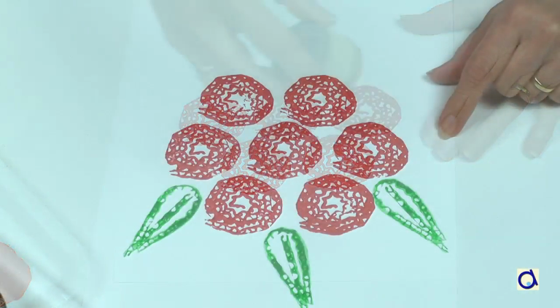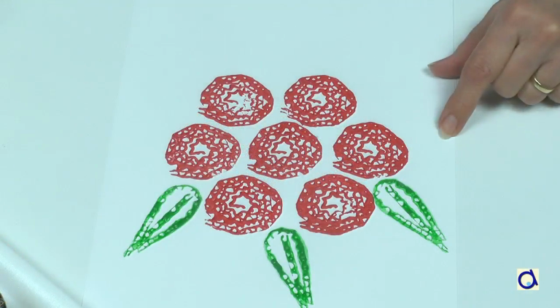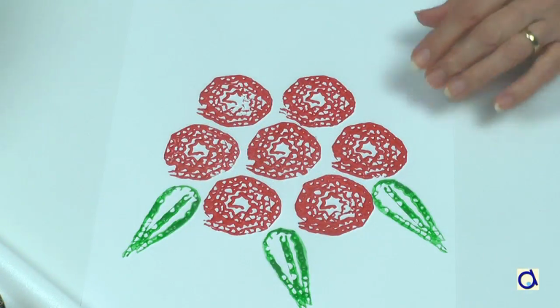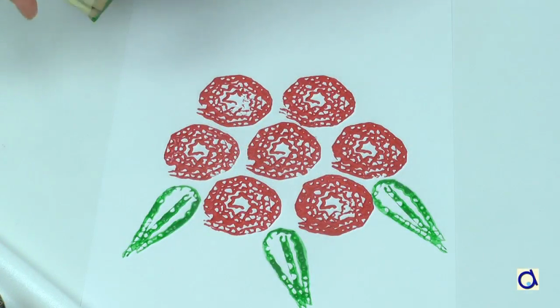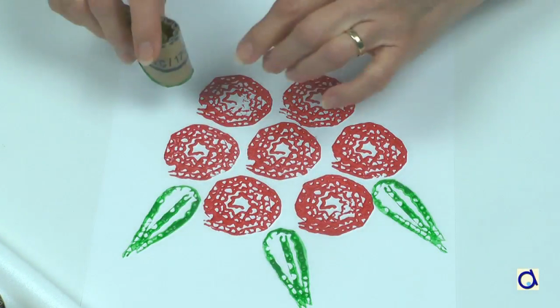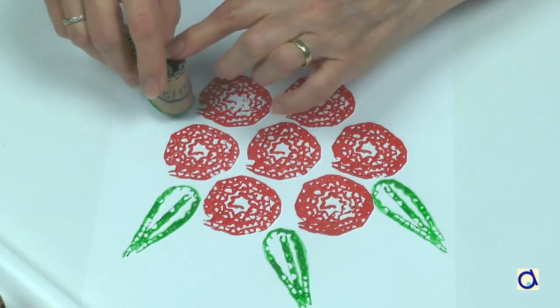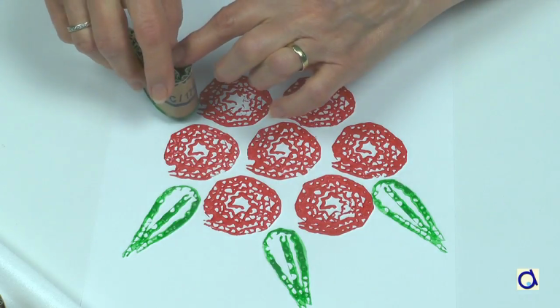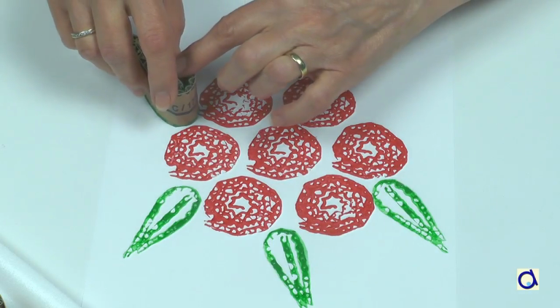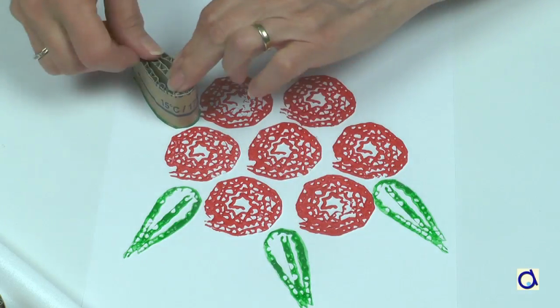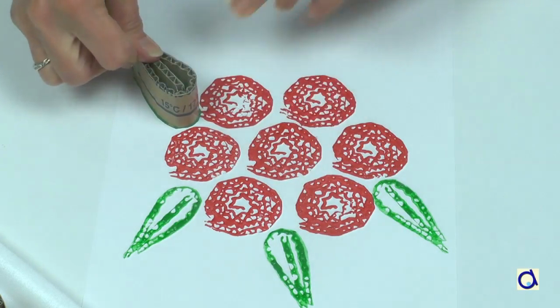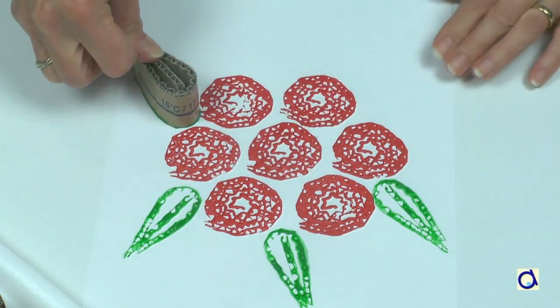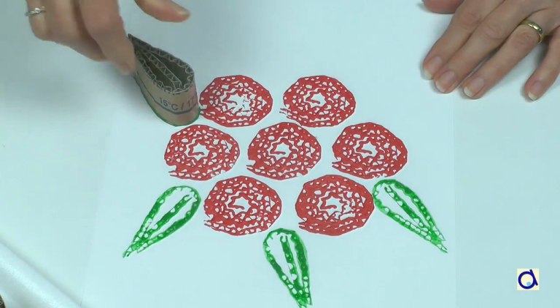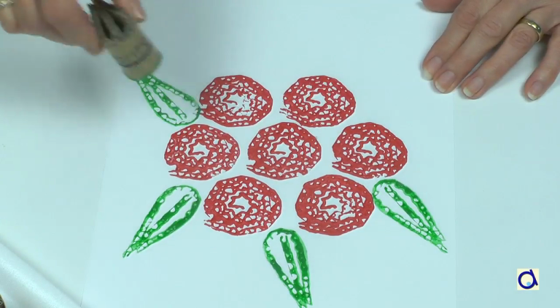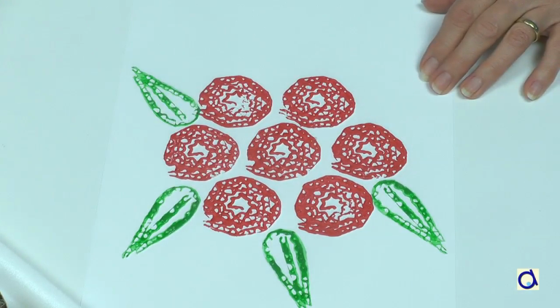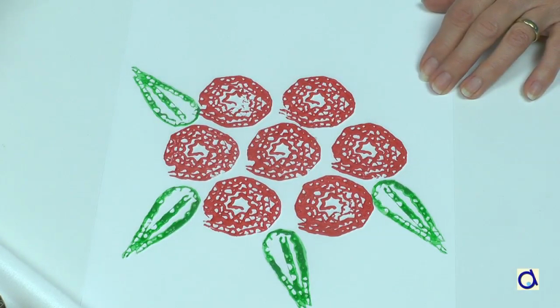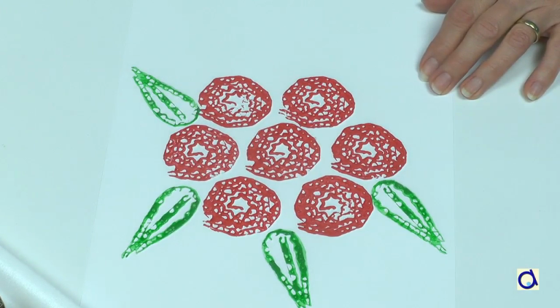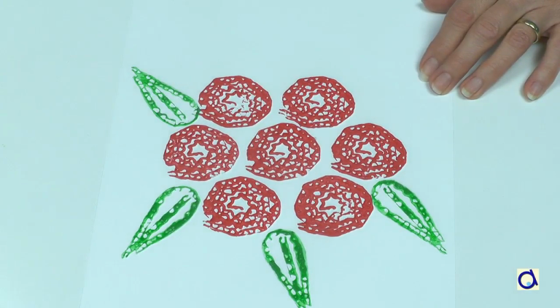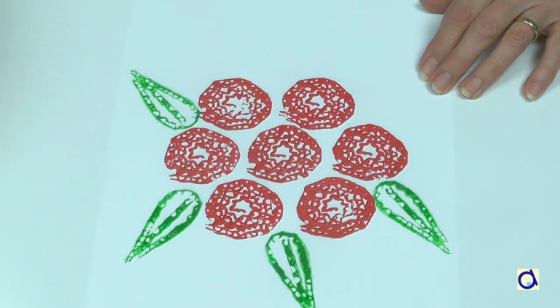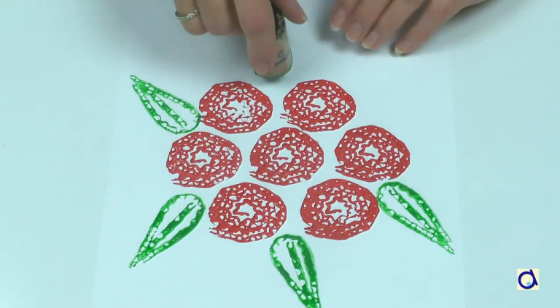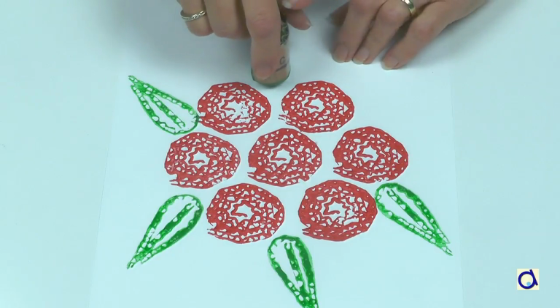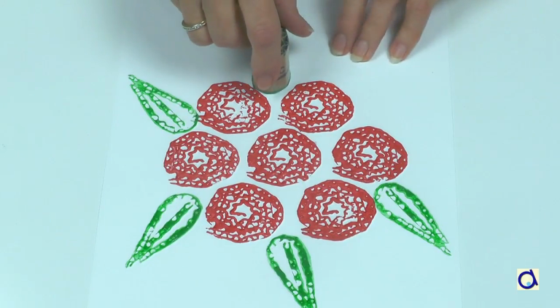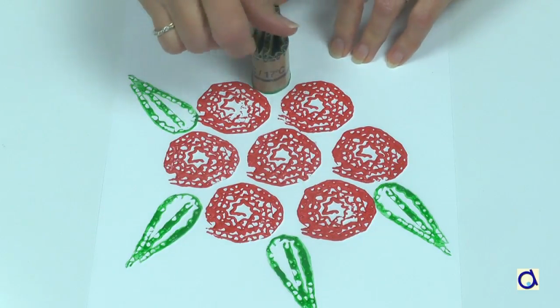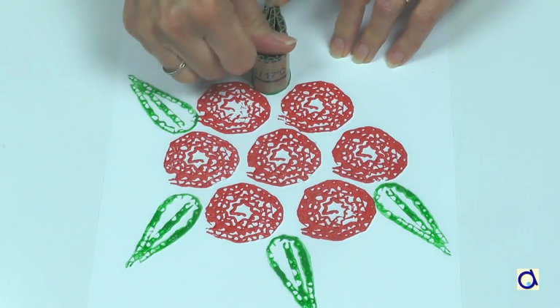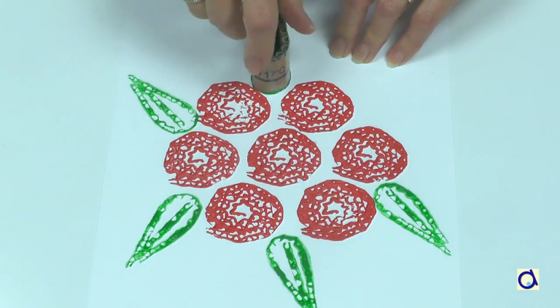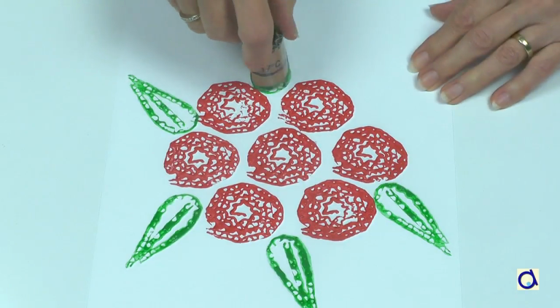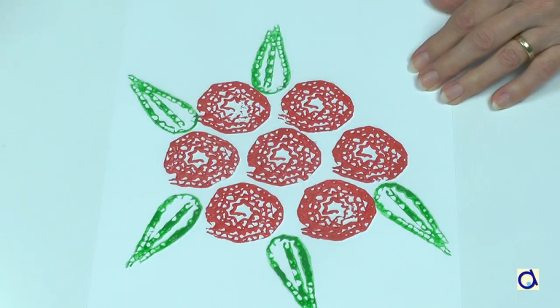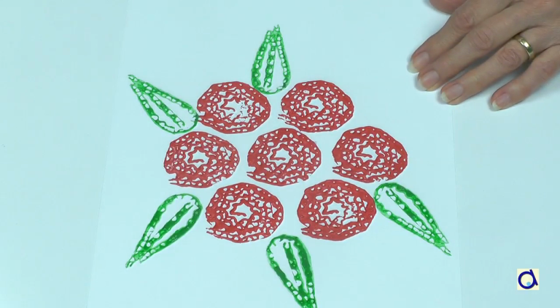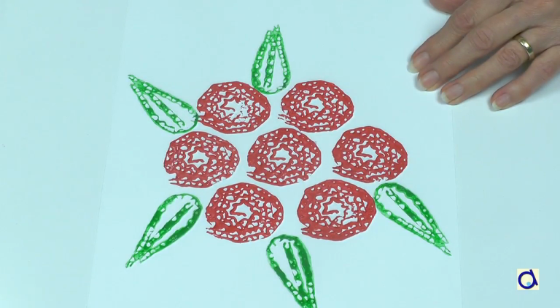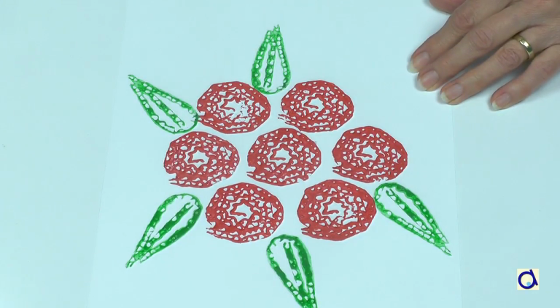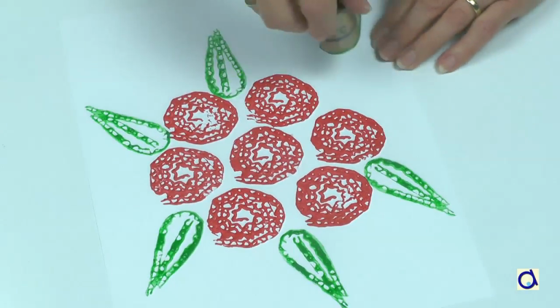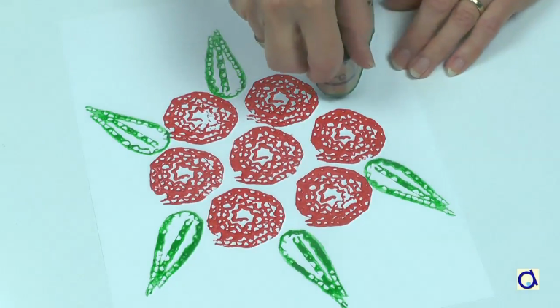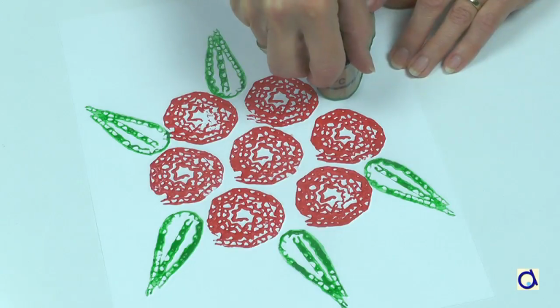When you have made the rose impressions, put some green paint on the styrofoam tray, take the leaf stamp and make prints of leaves all around the bouquet of roses. Let the paint dry completely.